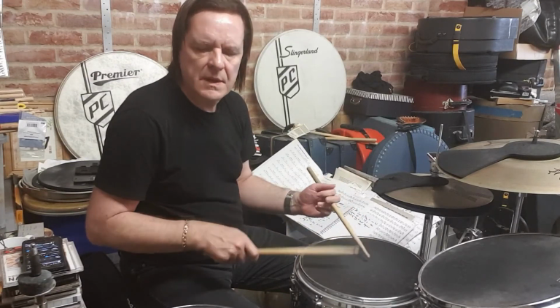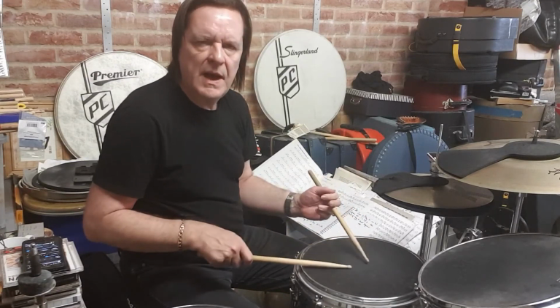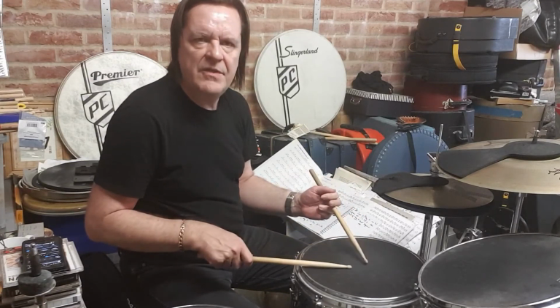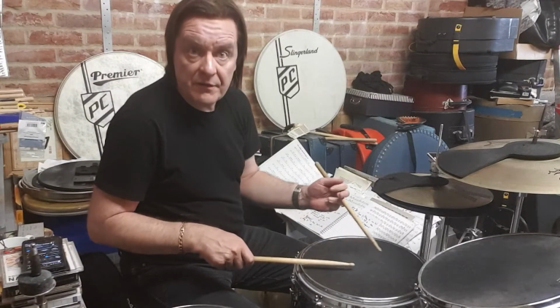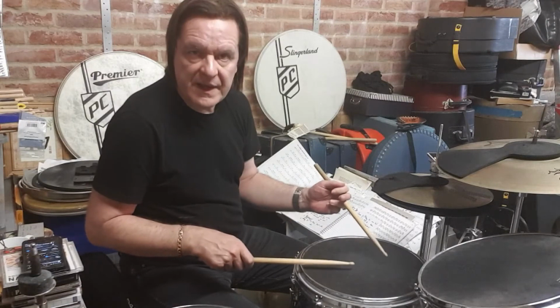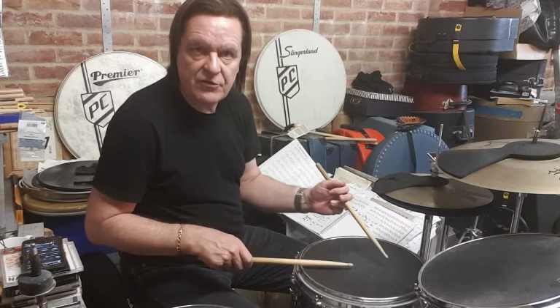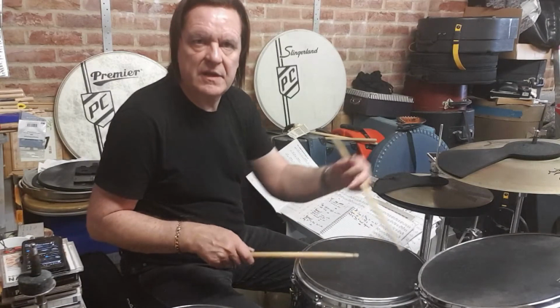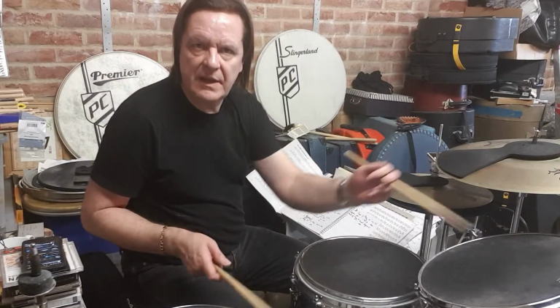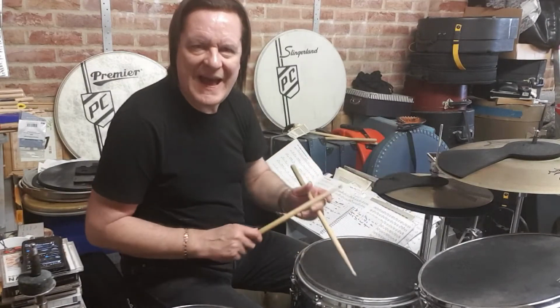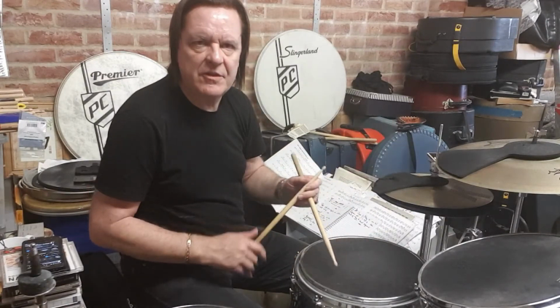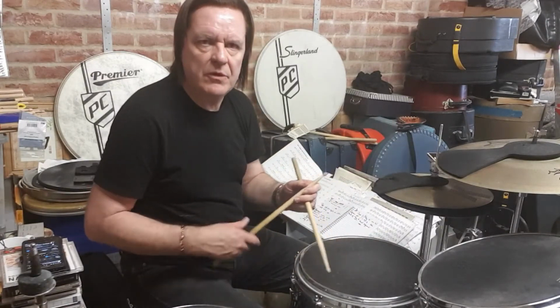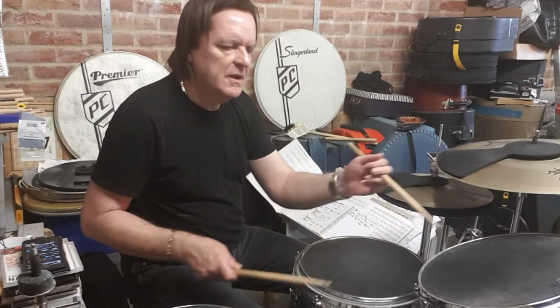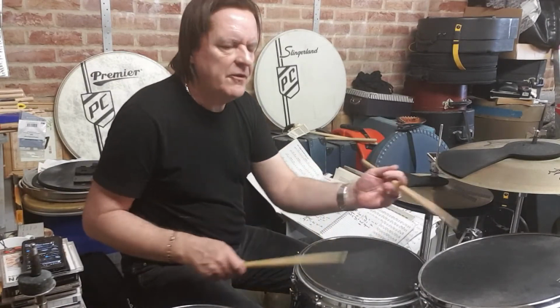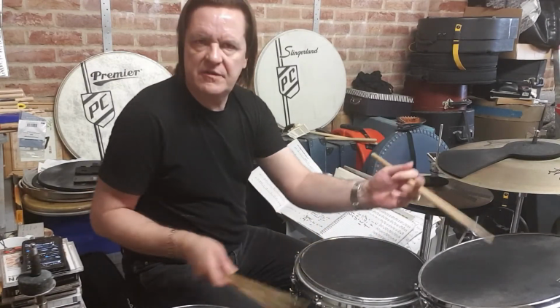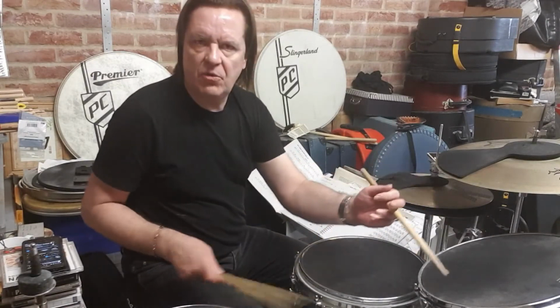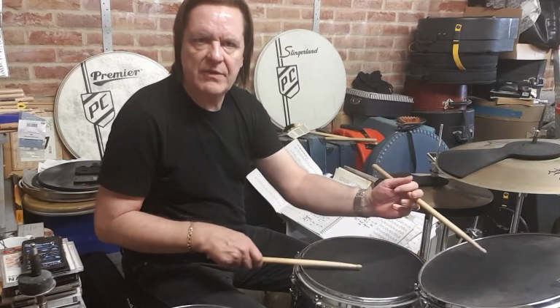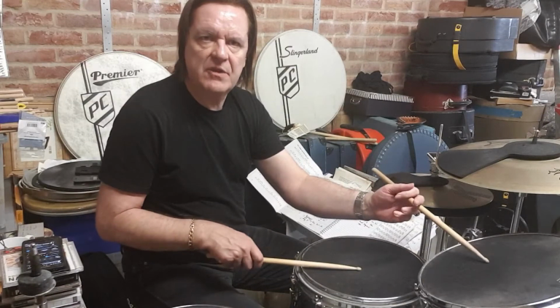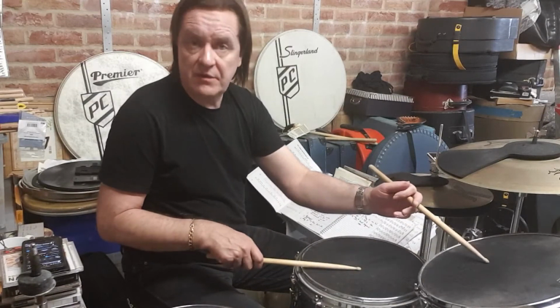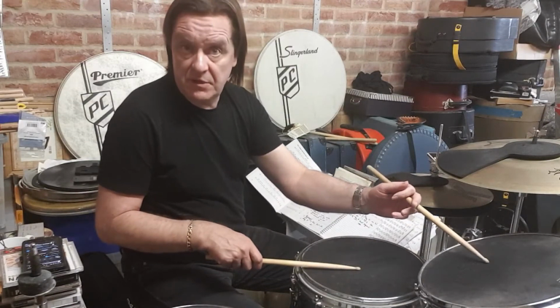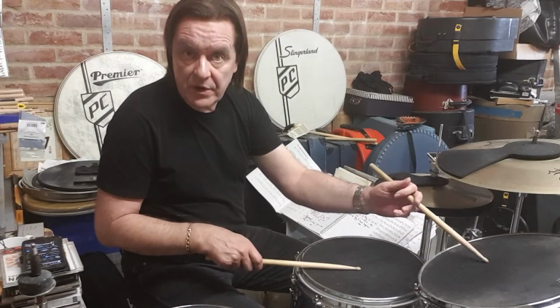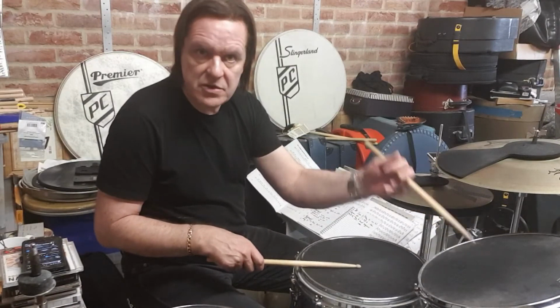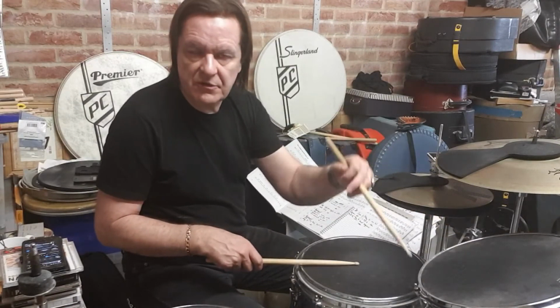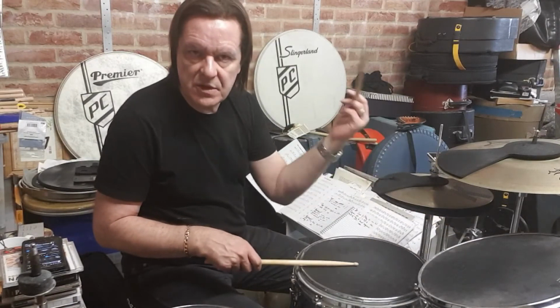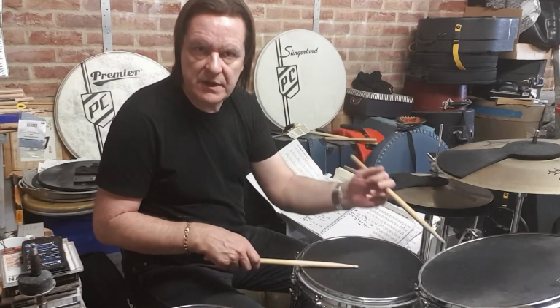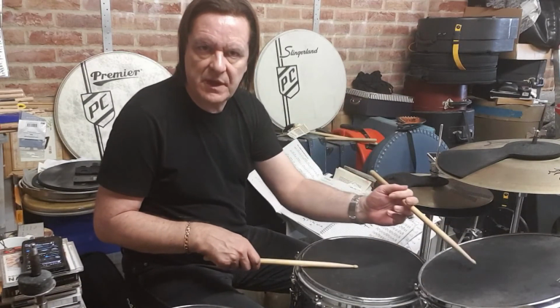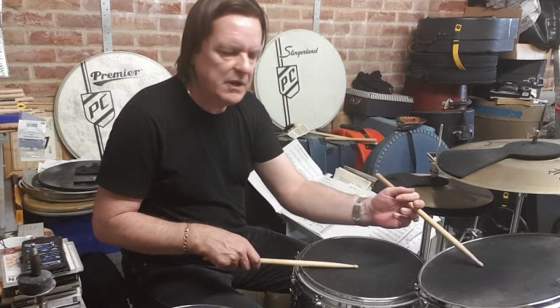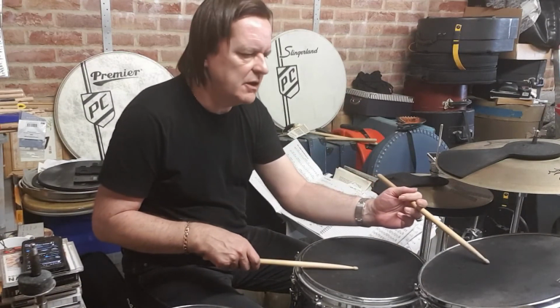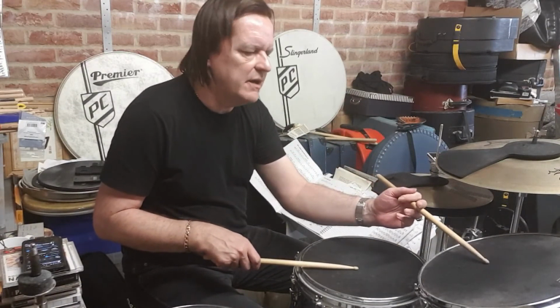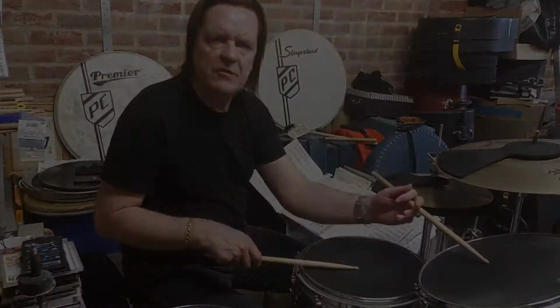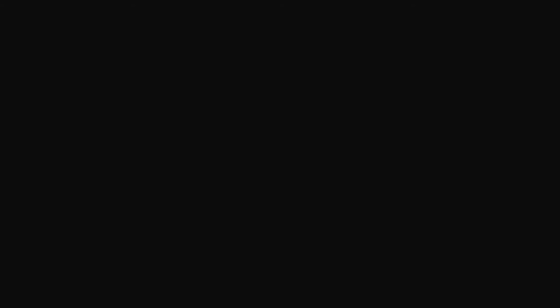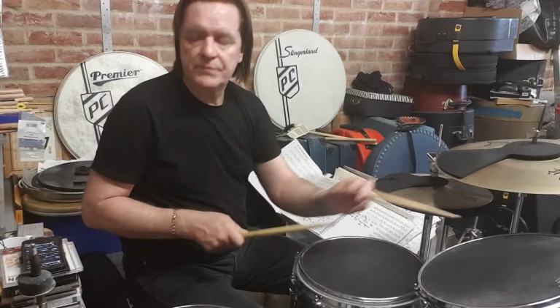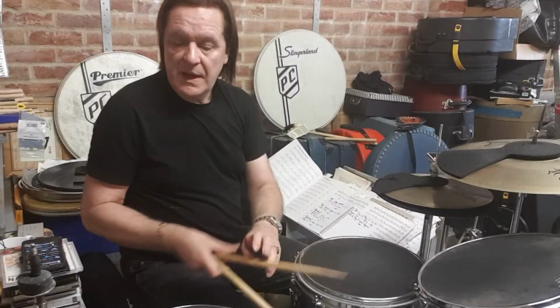What I've done to make it interesting and to add to one's facility all around the drums is use my orchestration concept, which you can find in some of the other videos that are online.